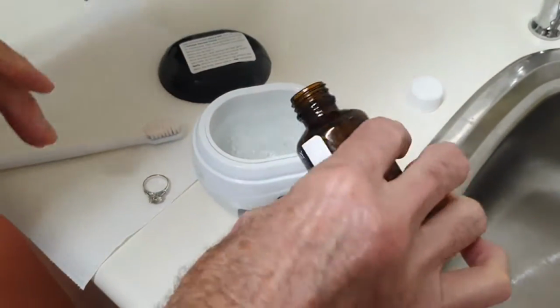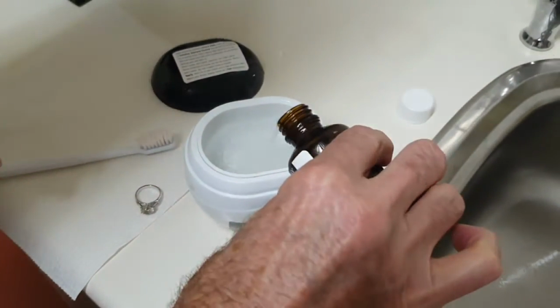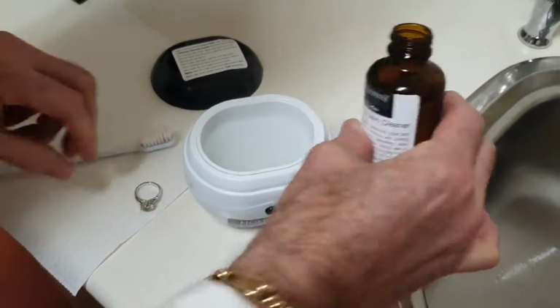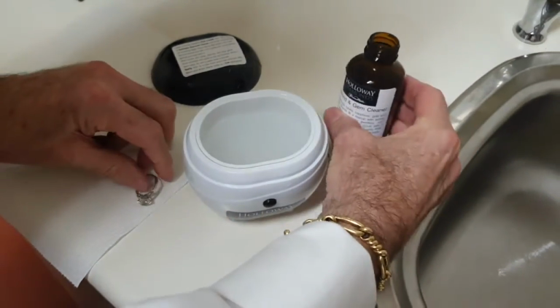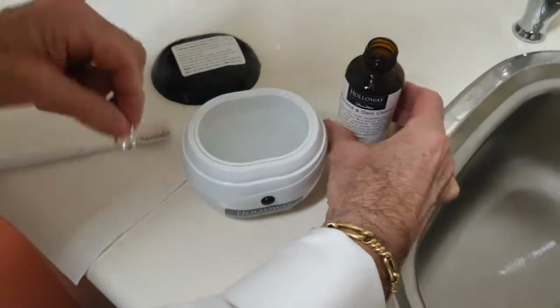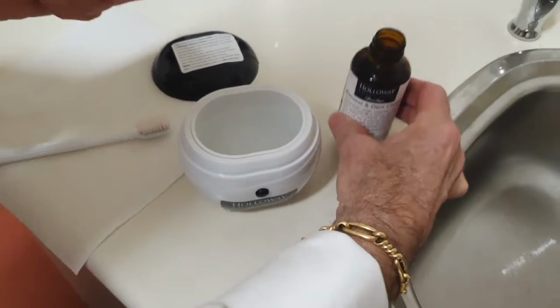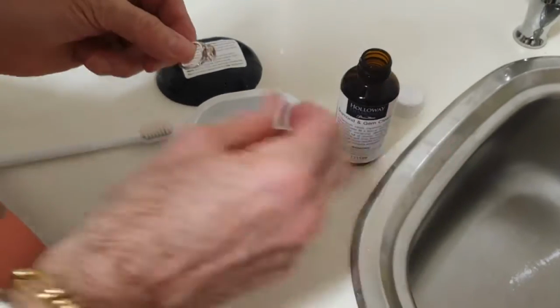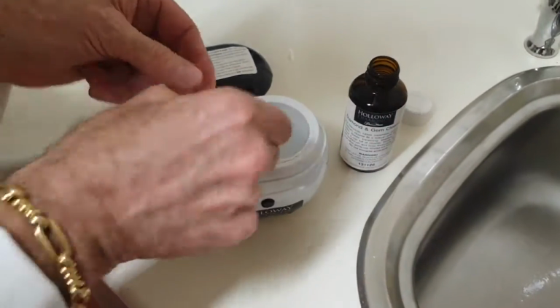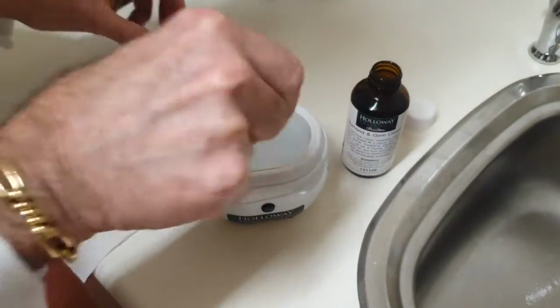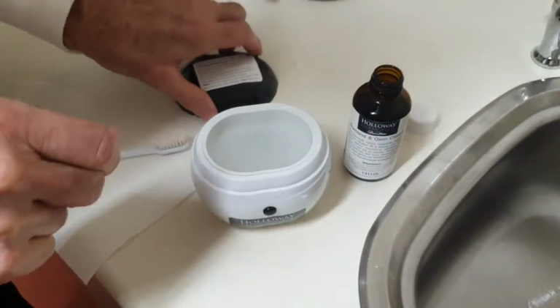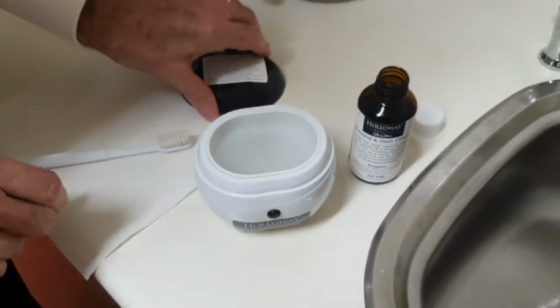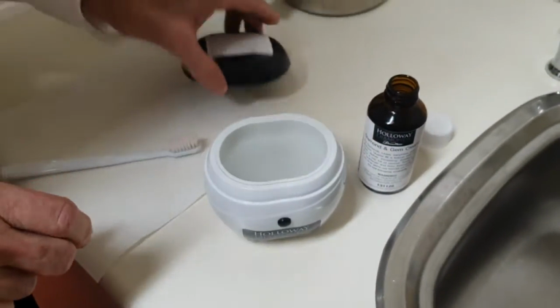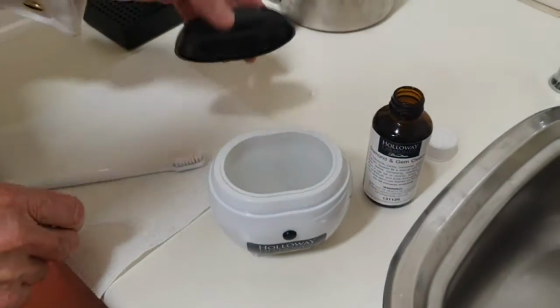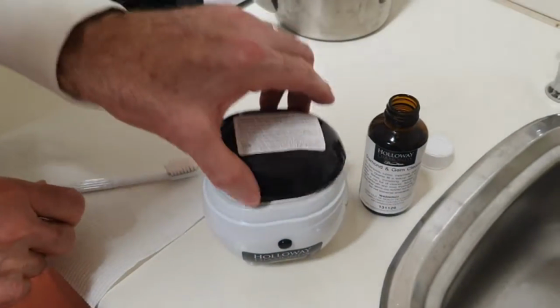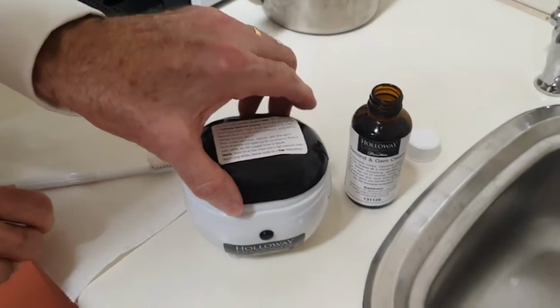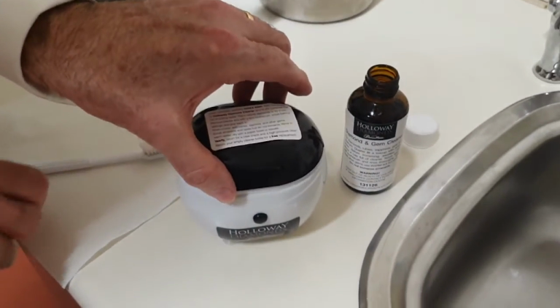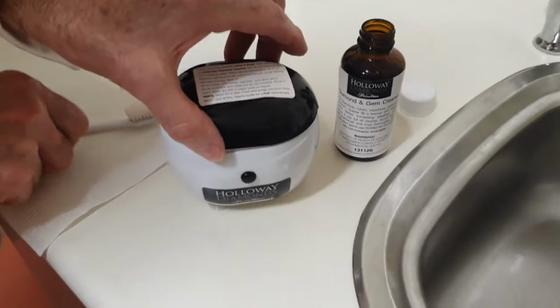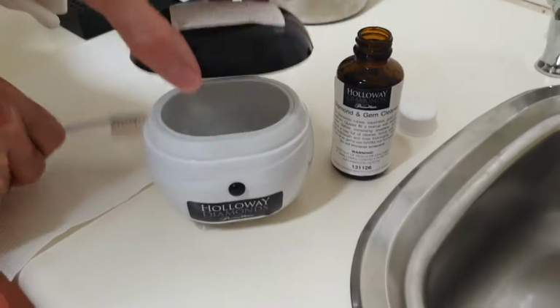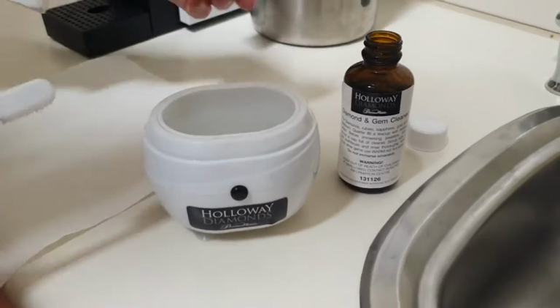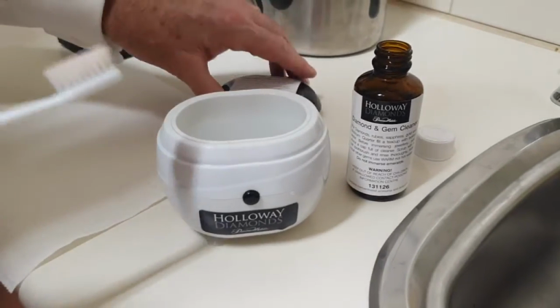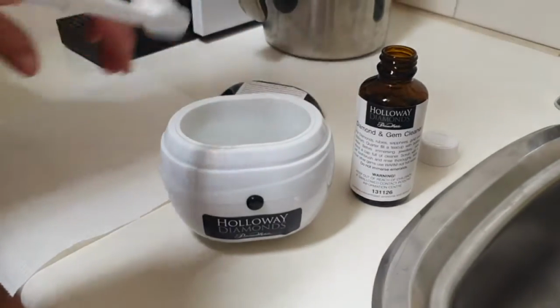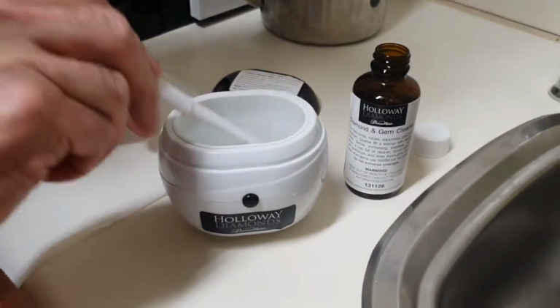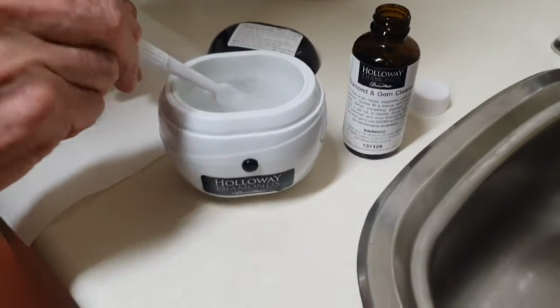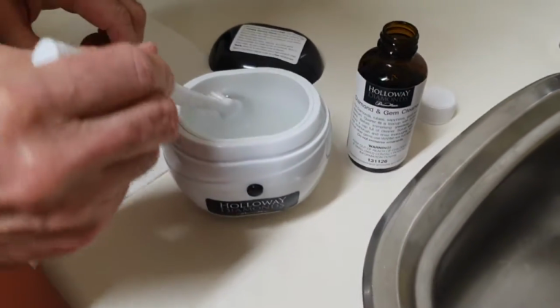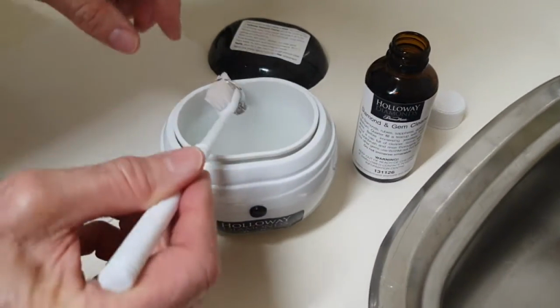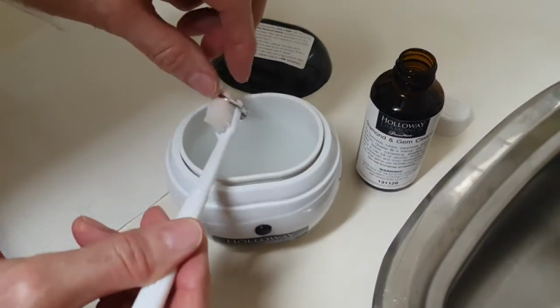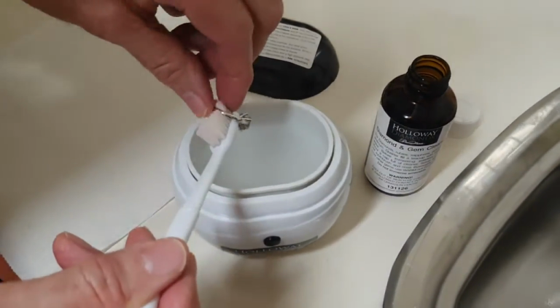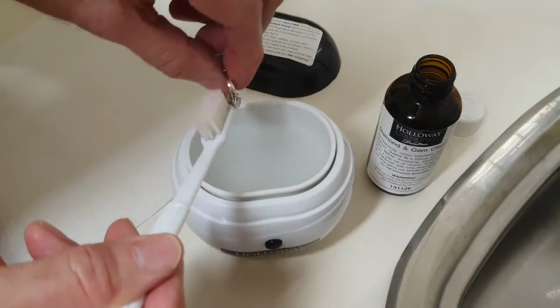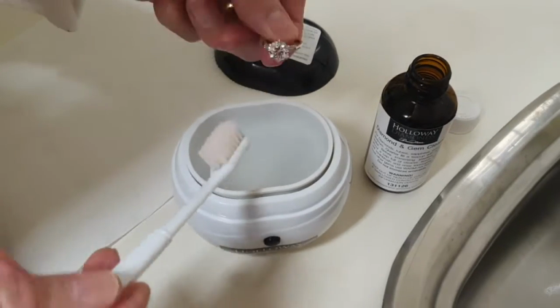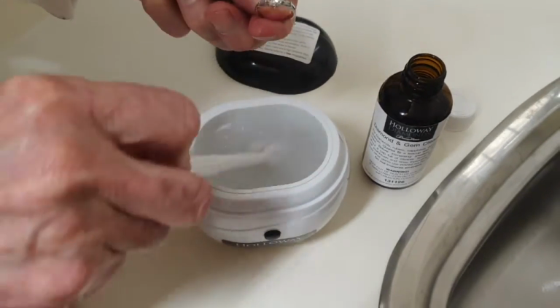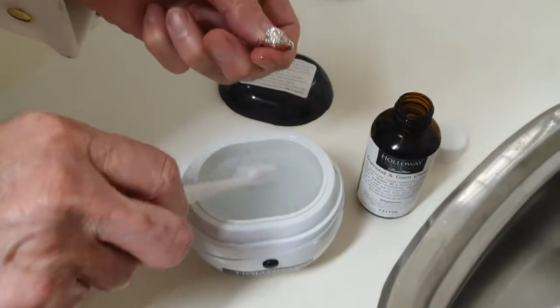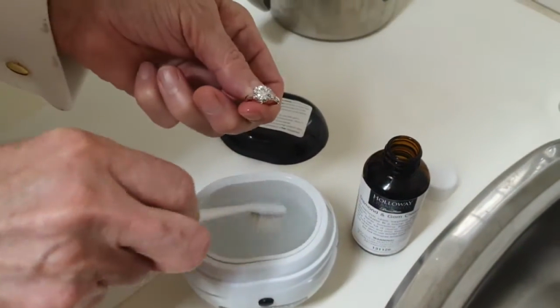Put a dash of ammonia in from the Holloway bottle, and if you want, put the lid on so you don't have to smell the ammonia. This little bottle is very concentrated ammonia and detergent. You can leave it in for quite a while.